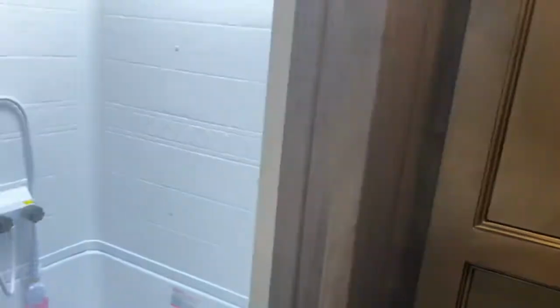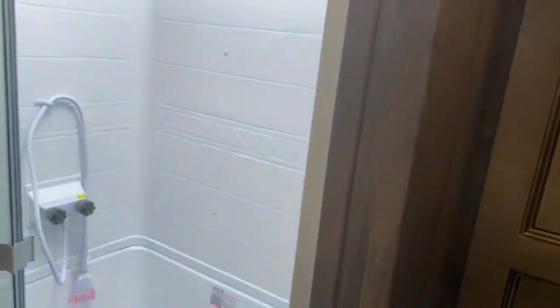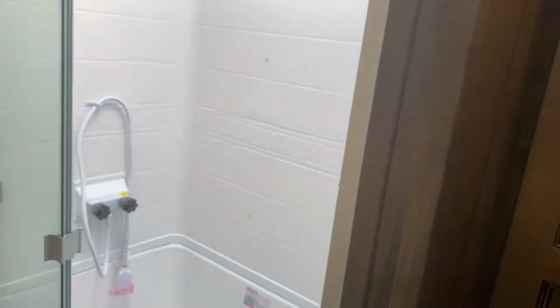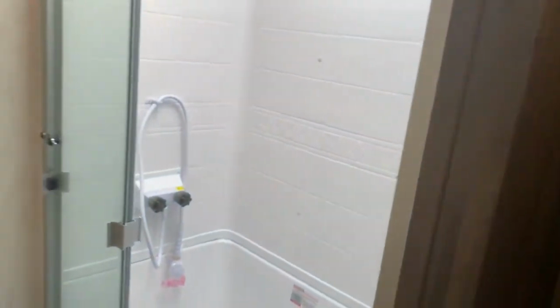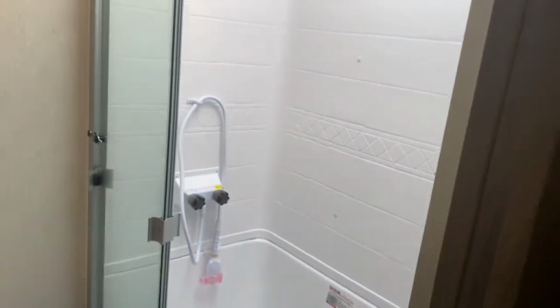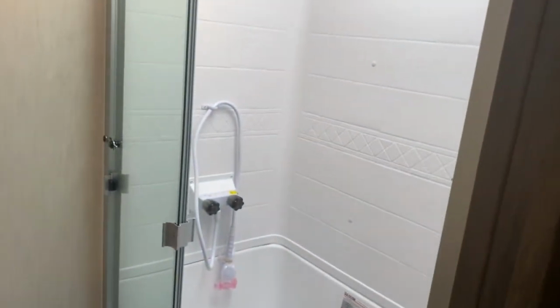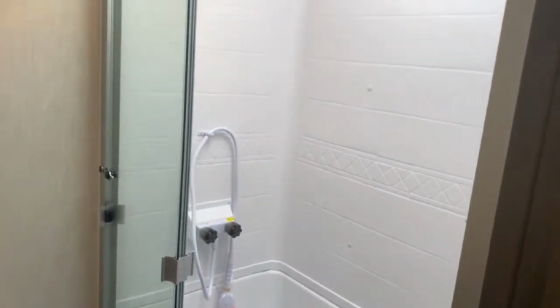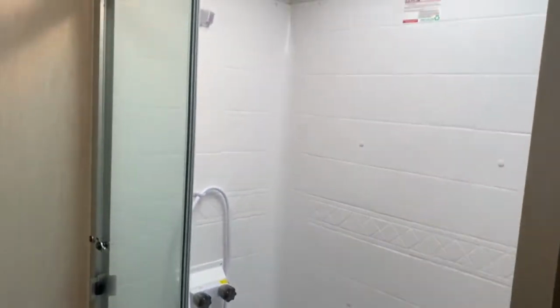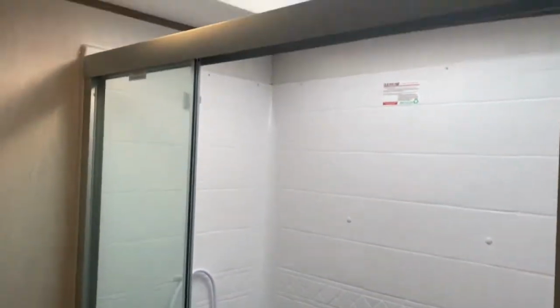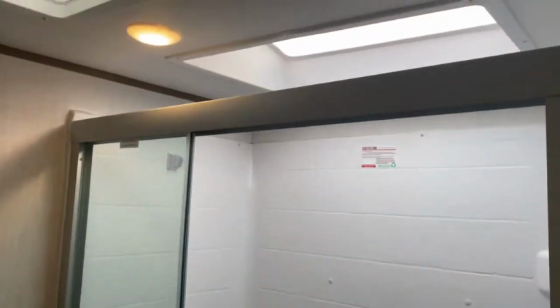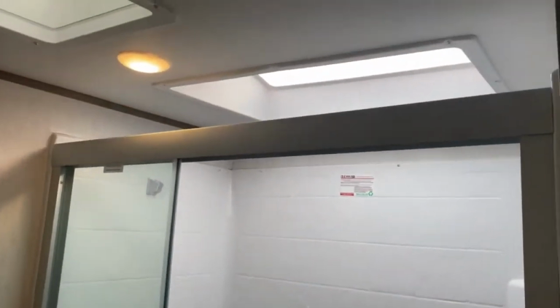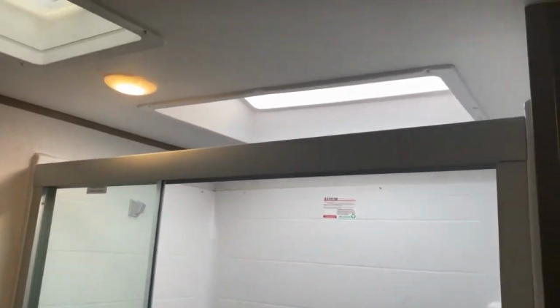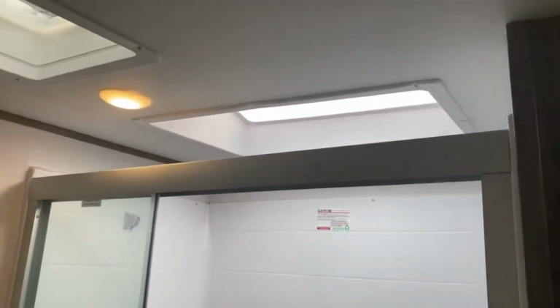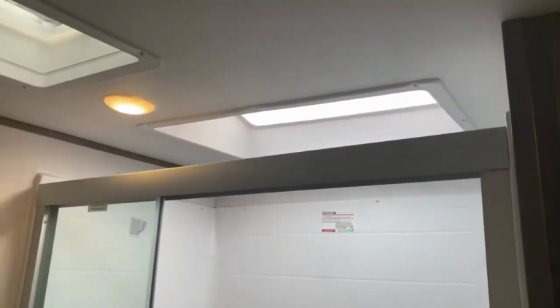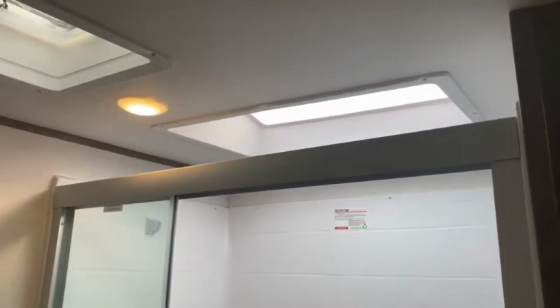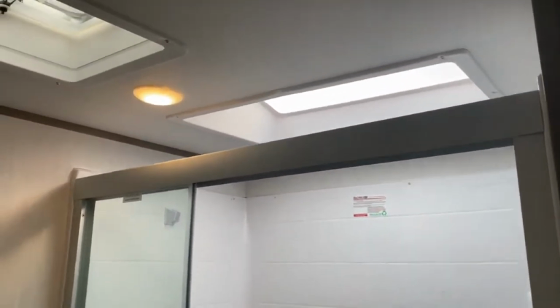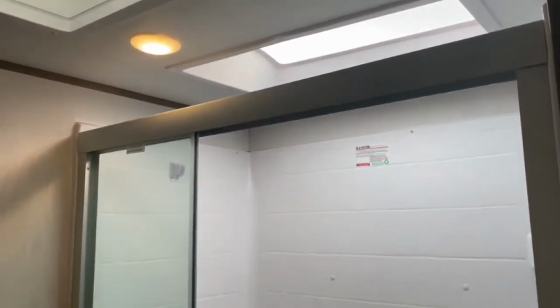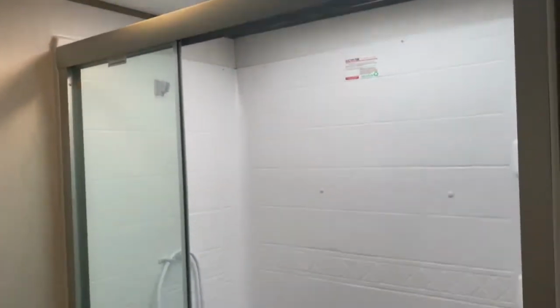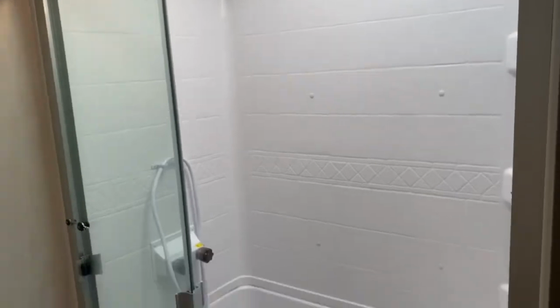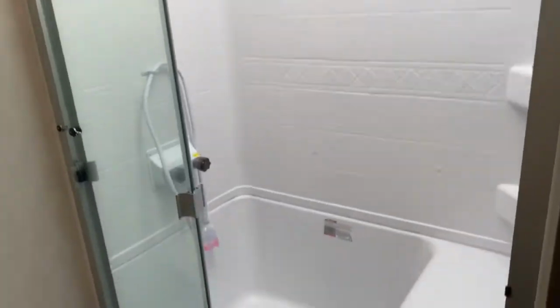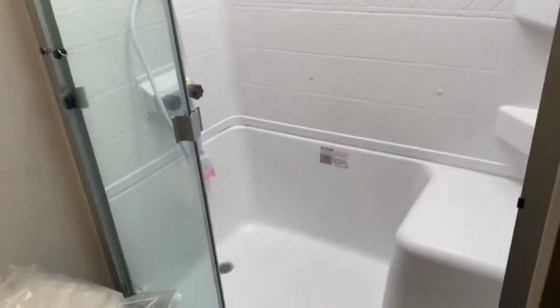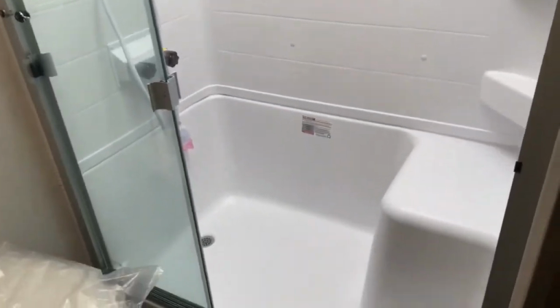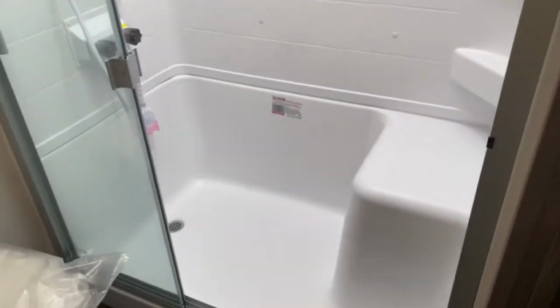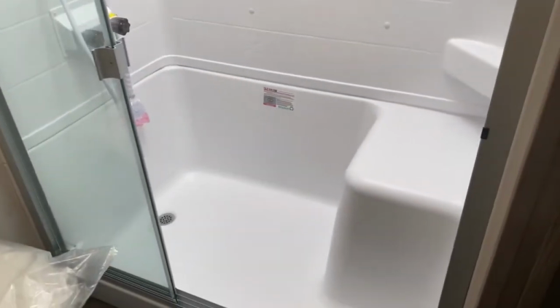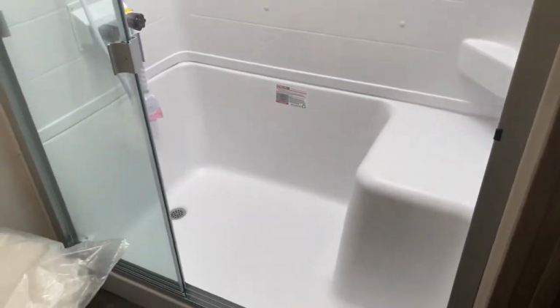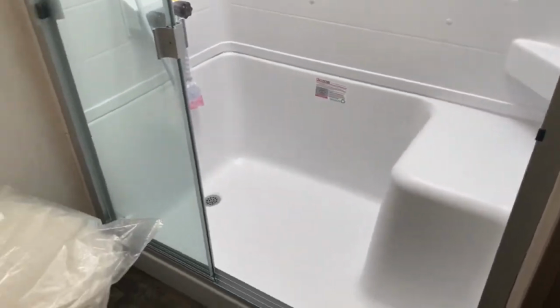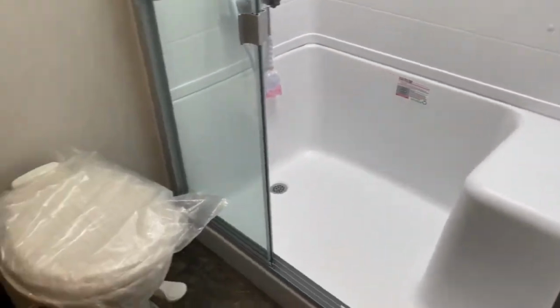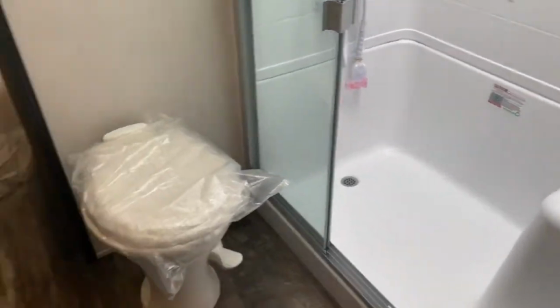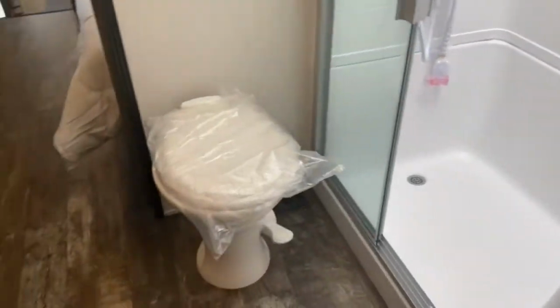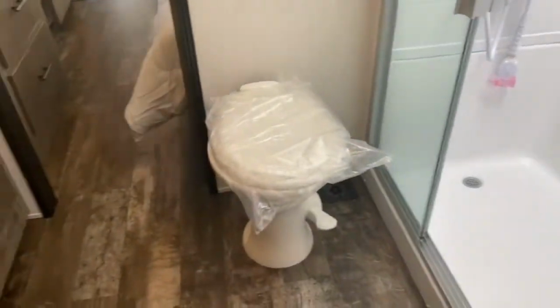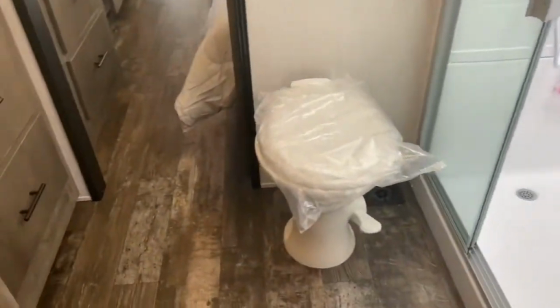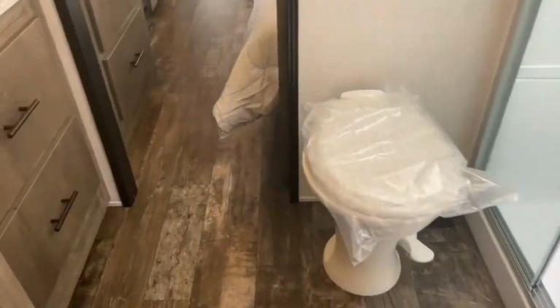You've also got a nice large shower with a skylight overhead, which offers a little more headroom for the taller guys. It does have a seat as well, and of course your toilet.